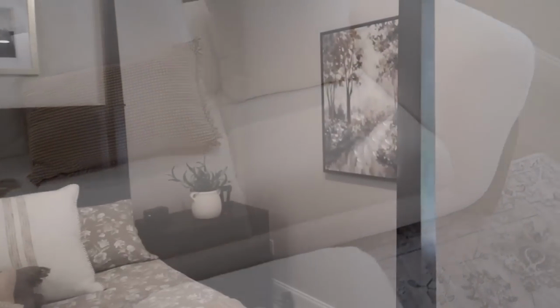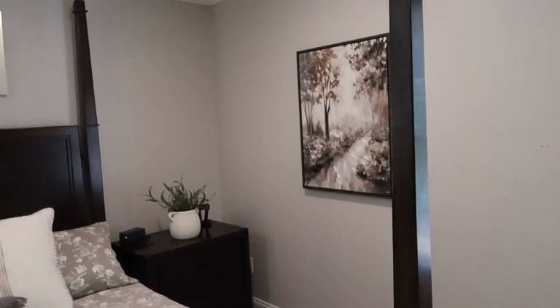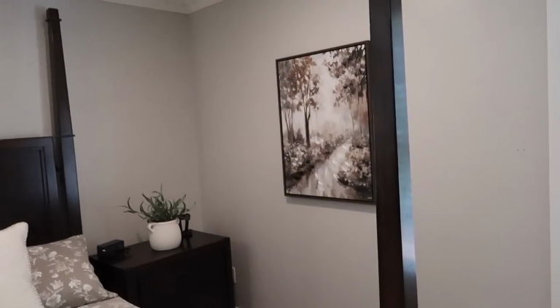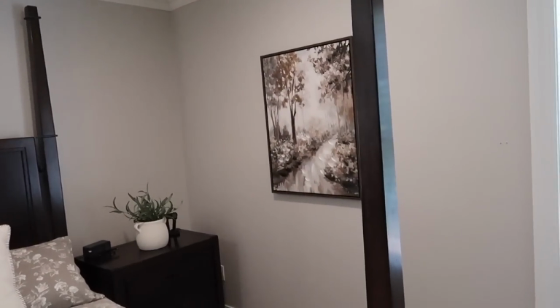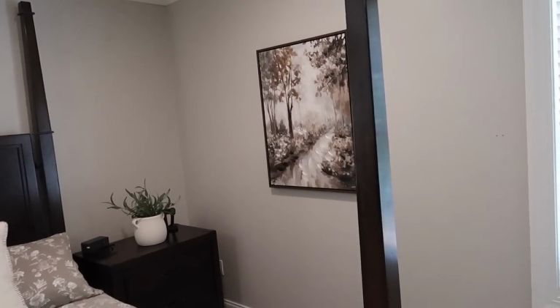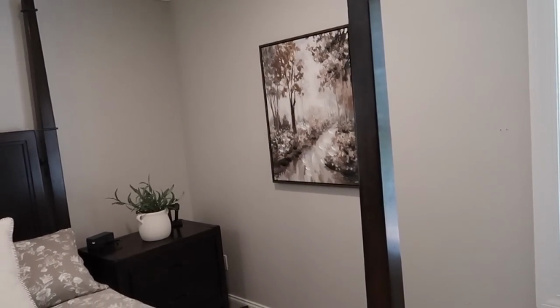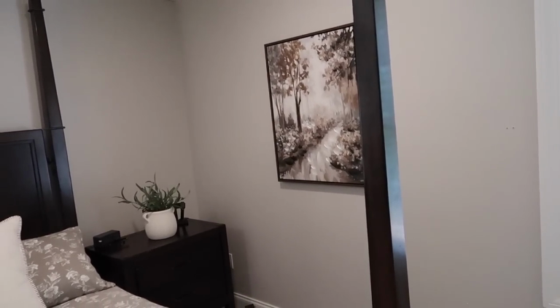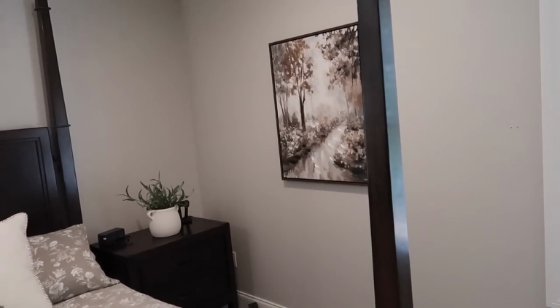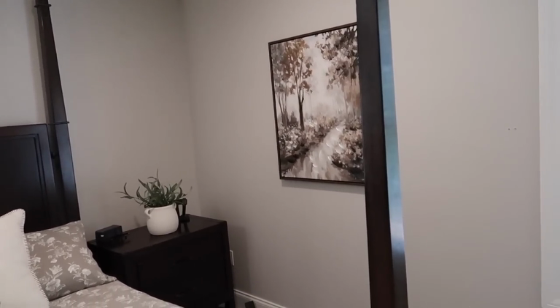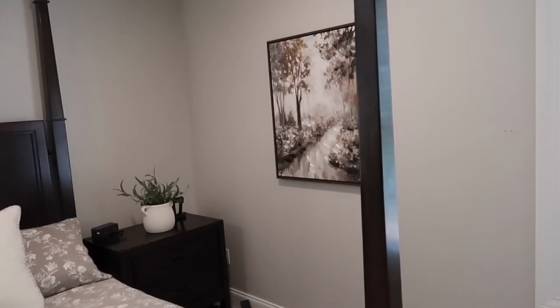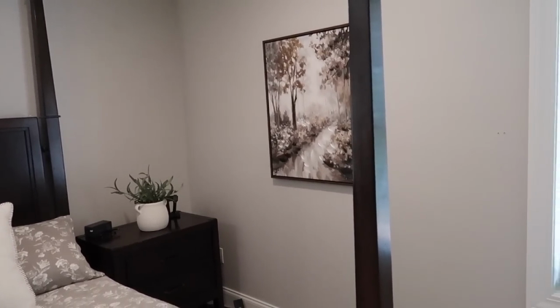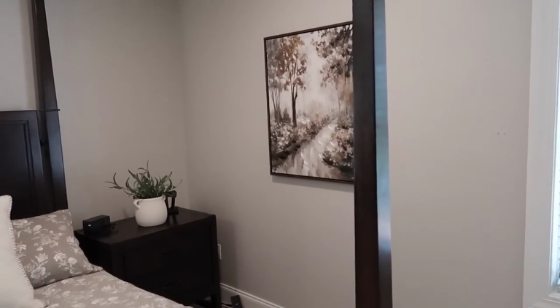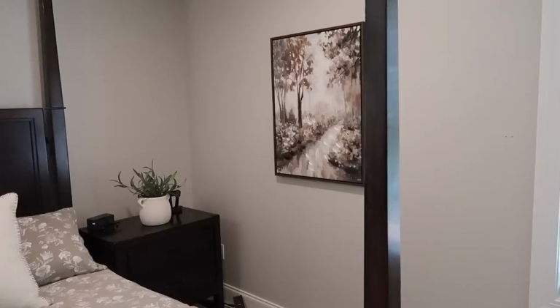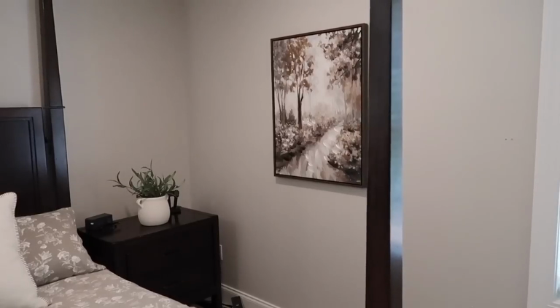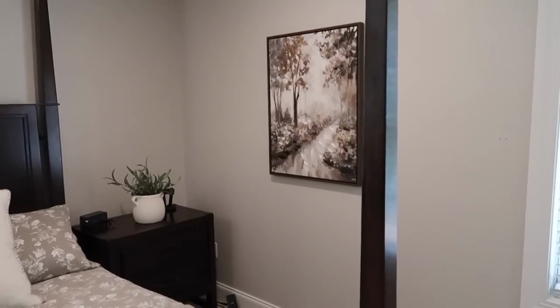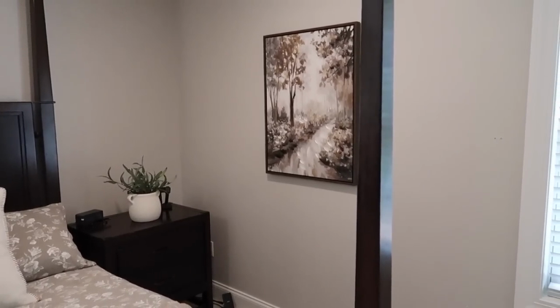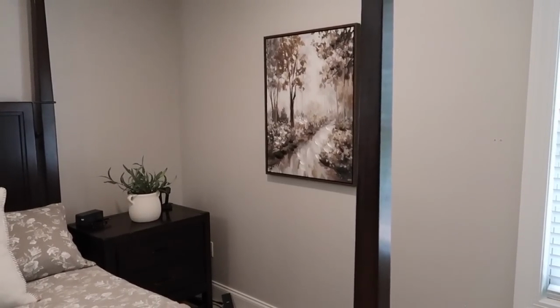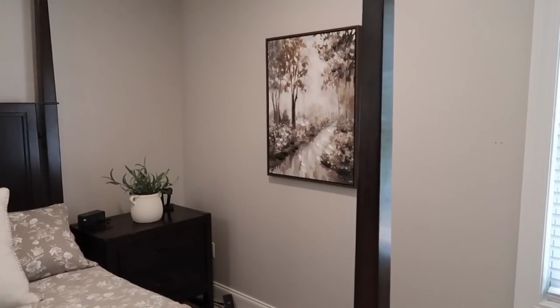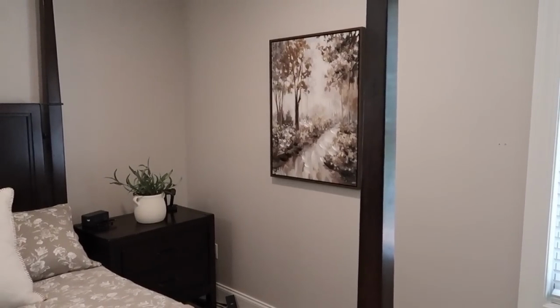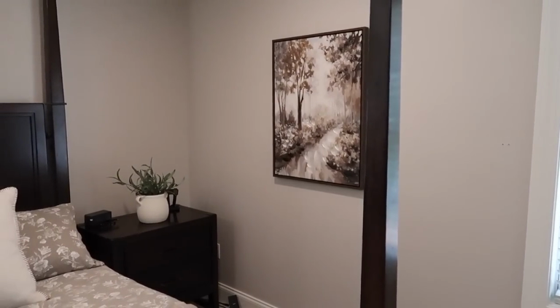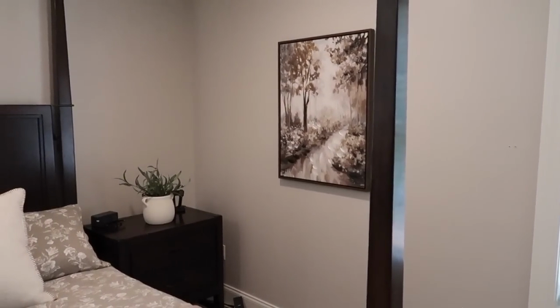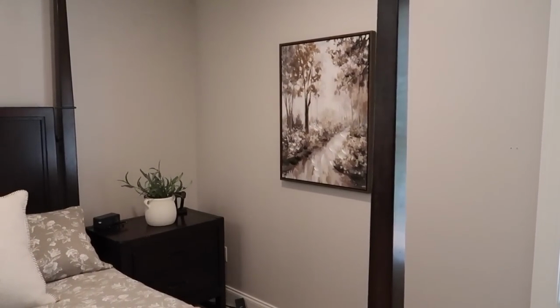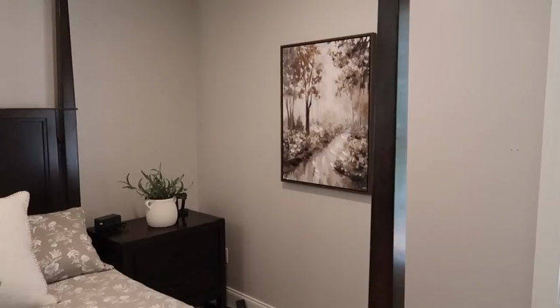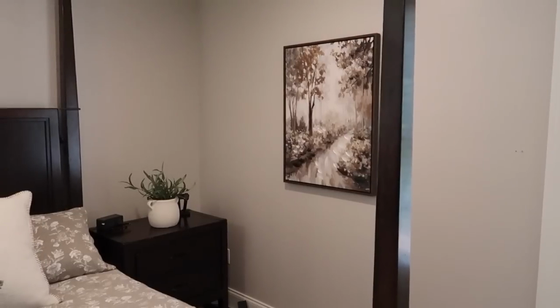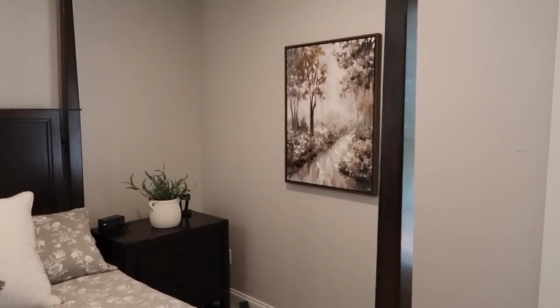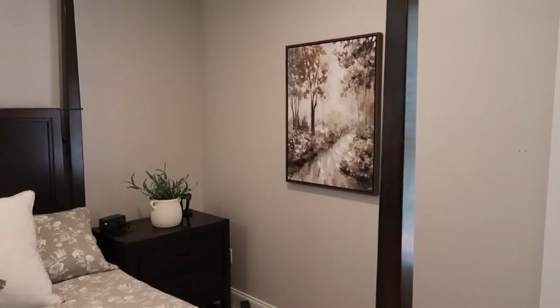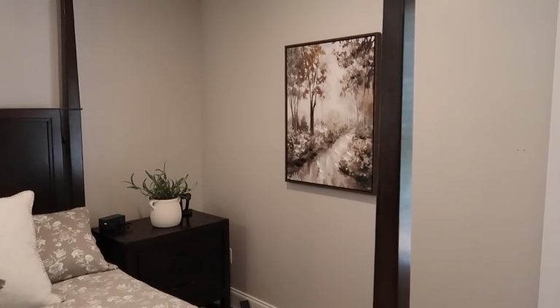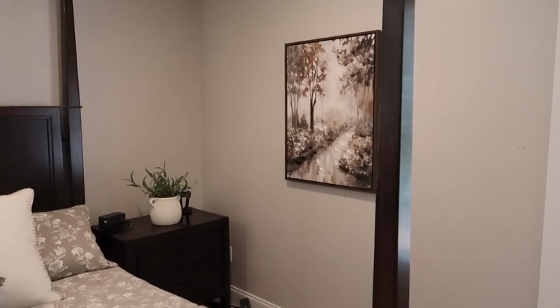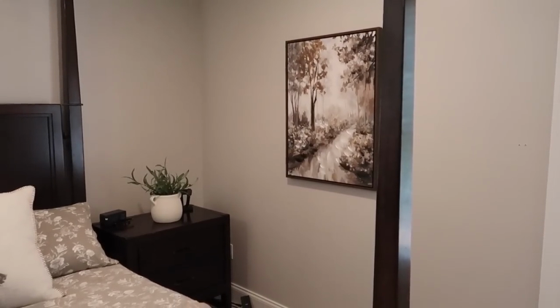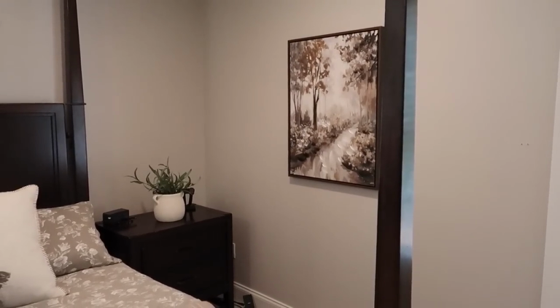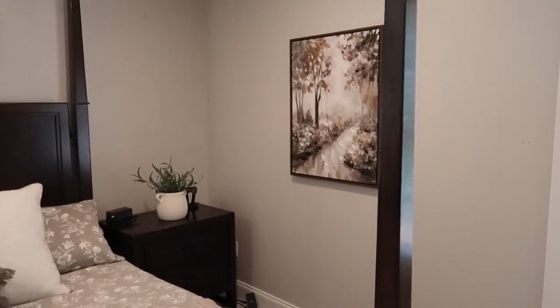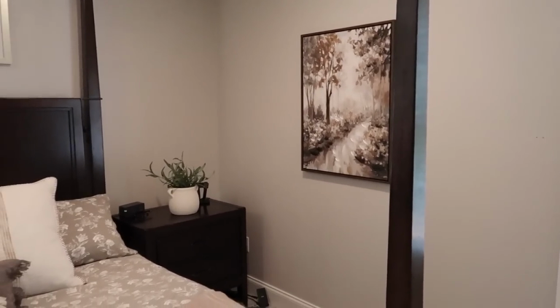Our little picture over here turned out stunning. You can hardly tell — if you're right up to it you could tell there was a little crack in the frame, but I don't think anybody would ever notice. The colors tie in perfectly with what I did with the rest of the room.